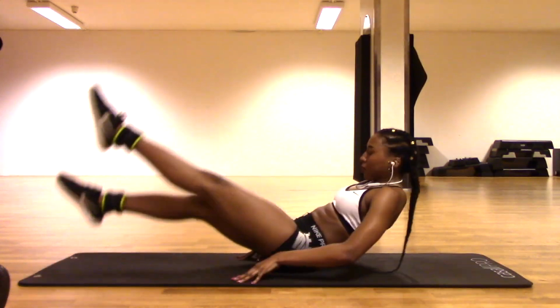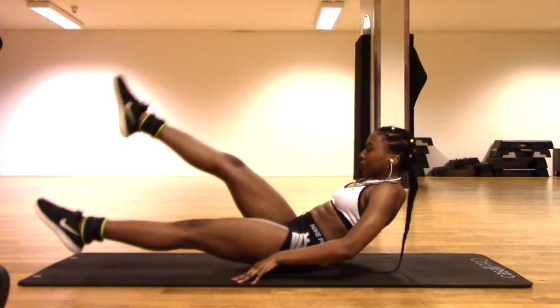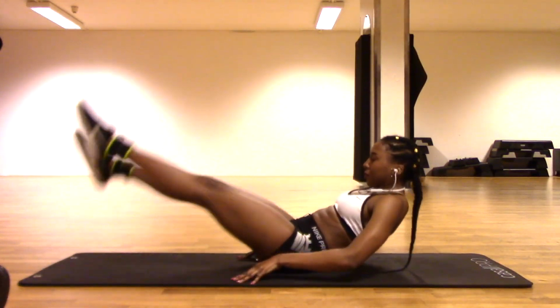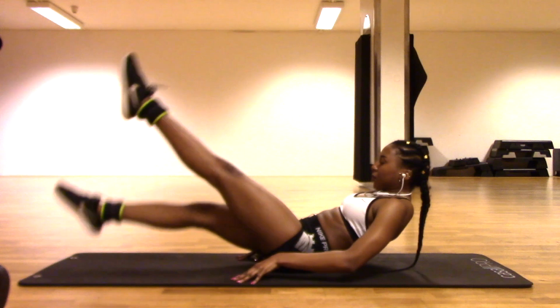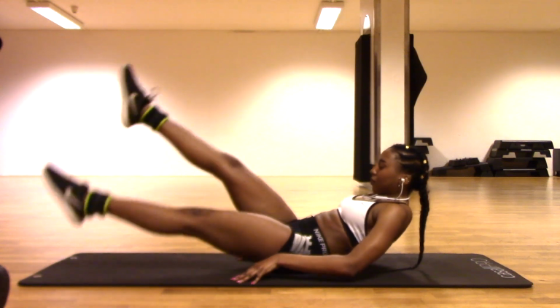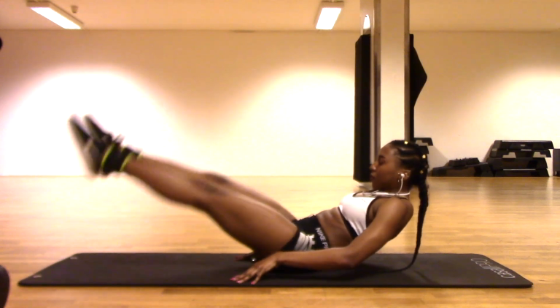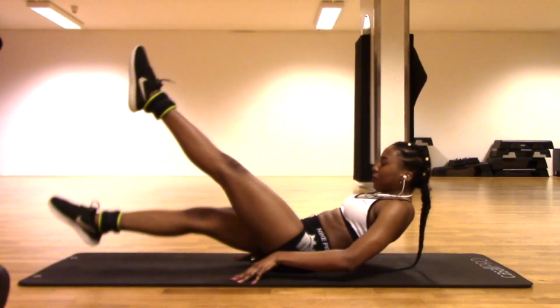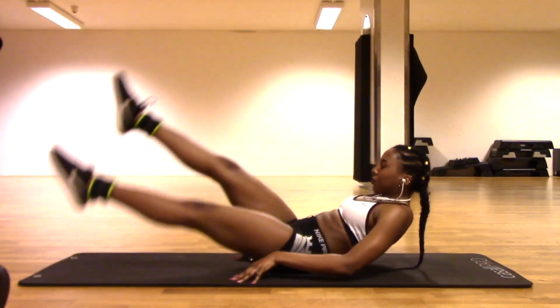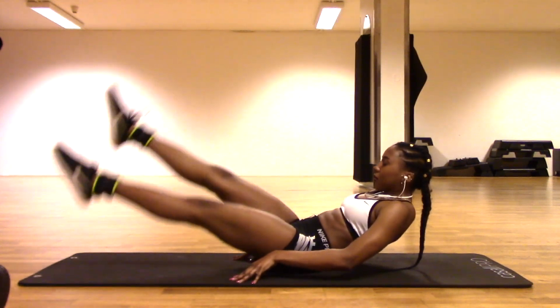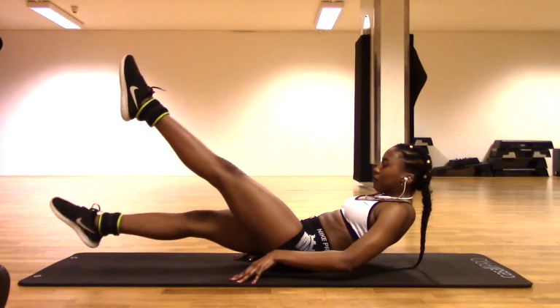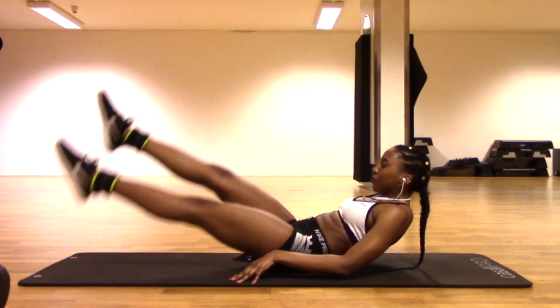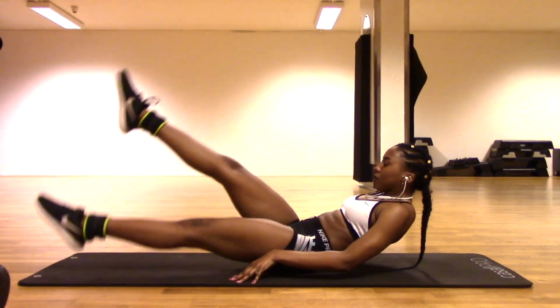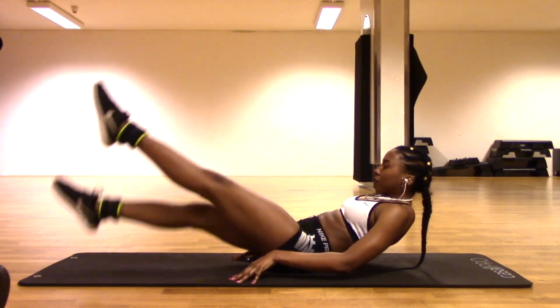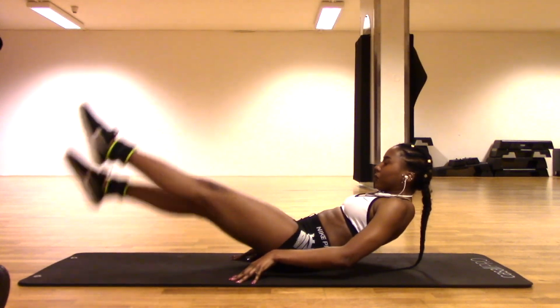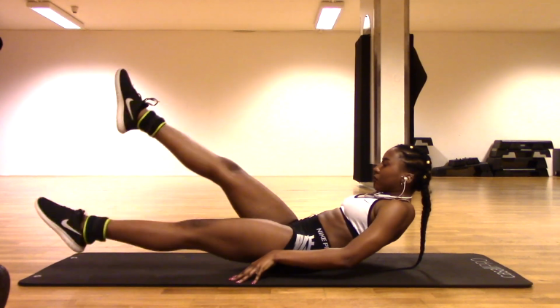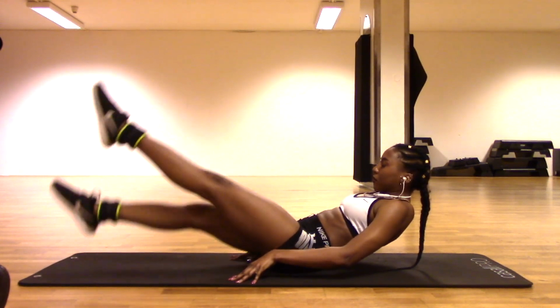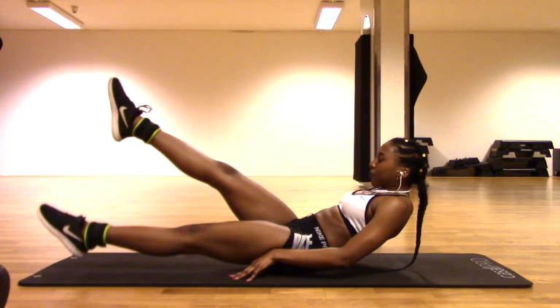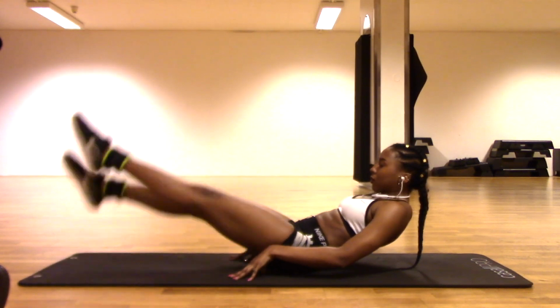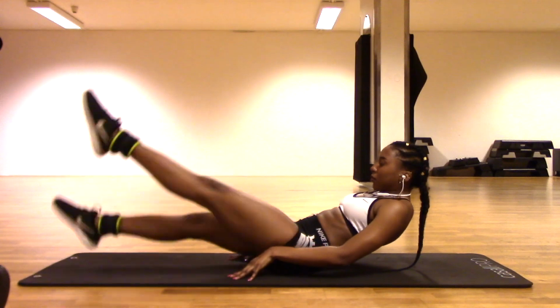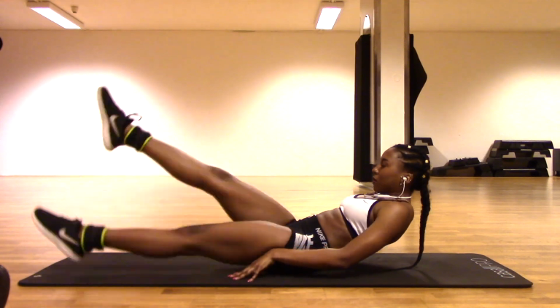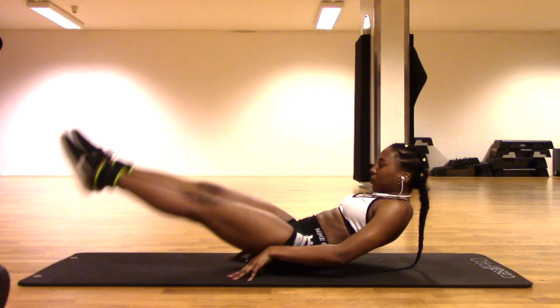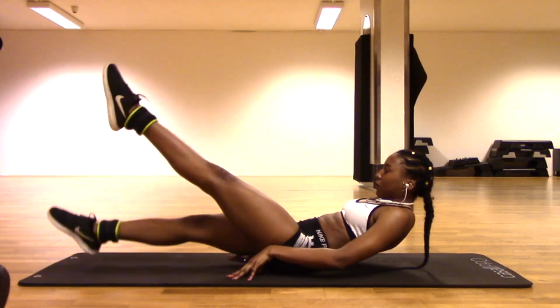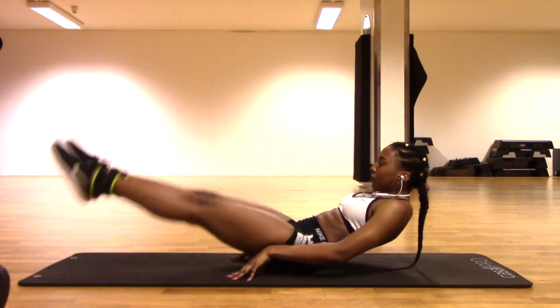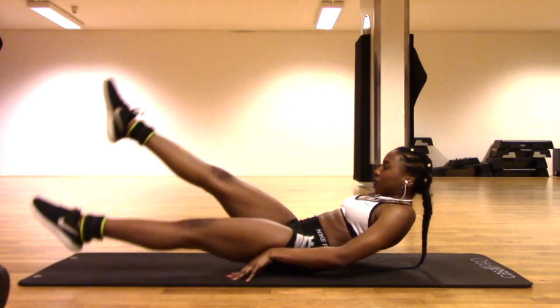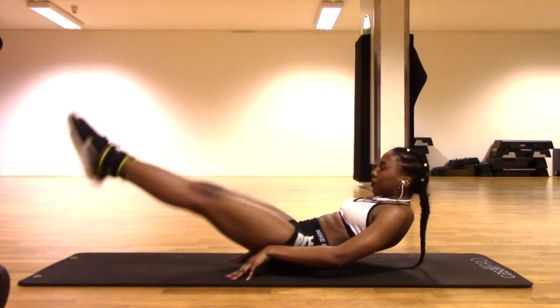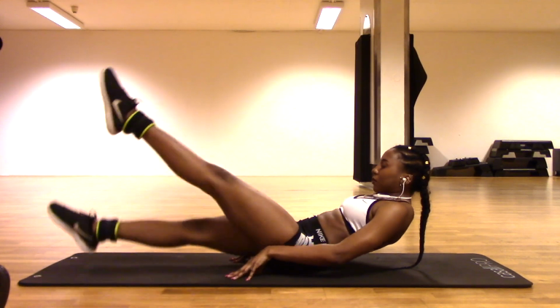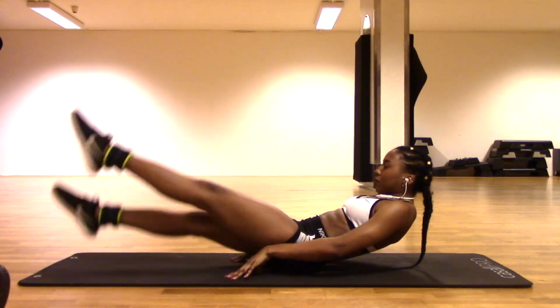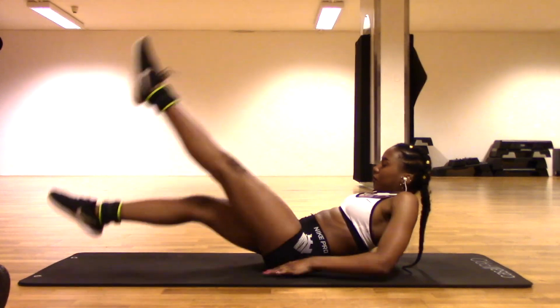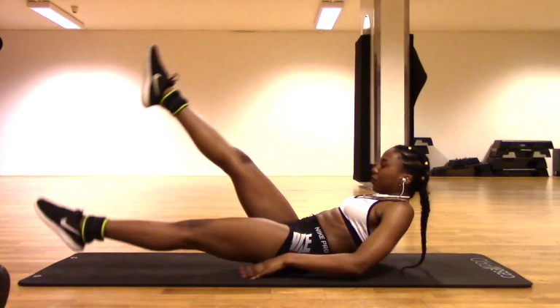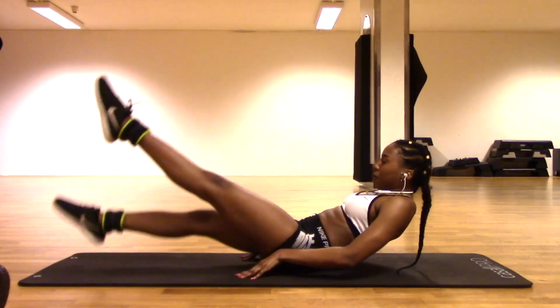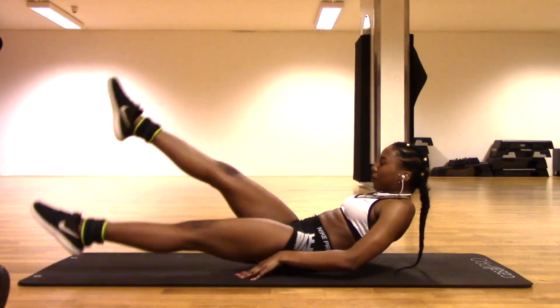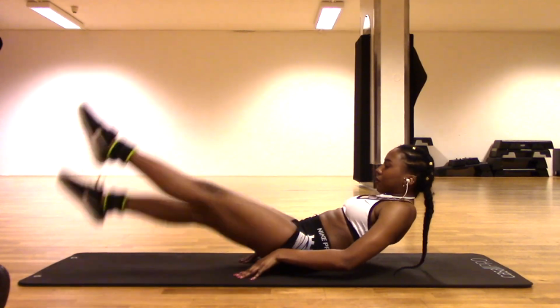This next workout is a killer - these are scissors and we're going to be doing these with ankle weights. Oh my gosh, these are very painful, but just go at your own pace.